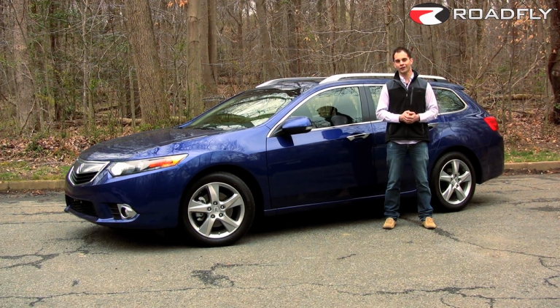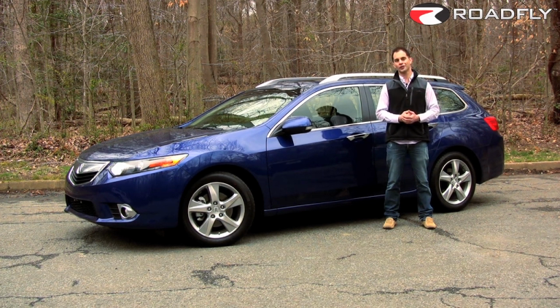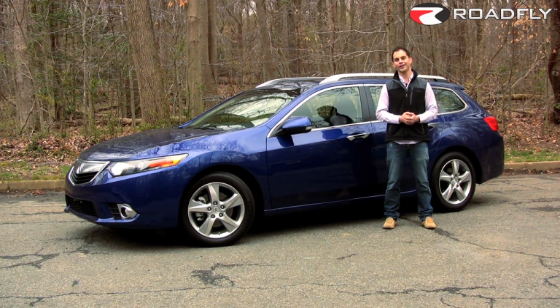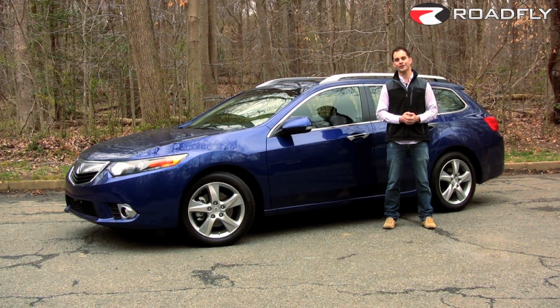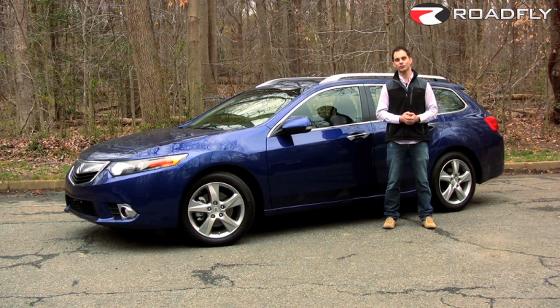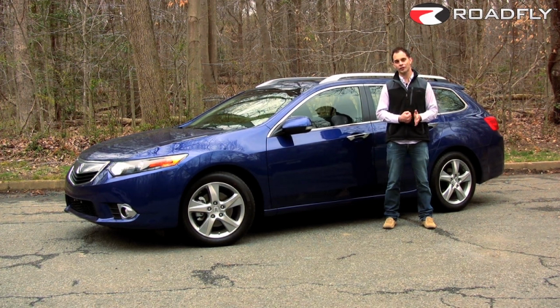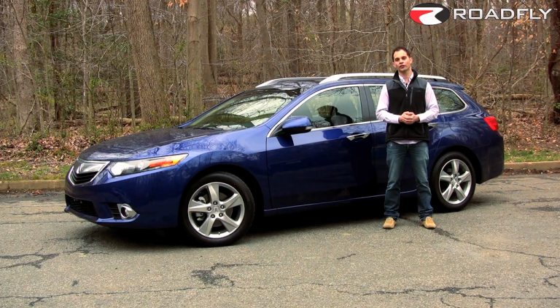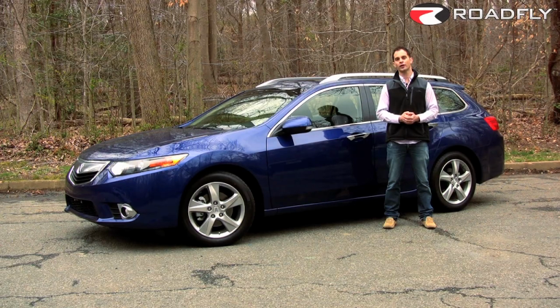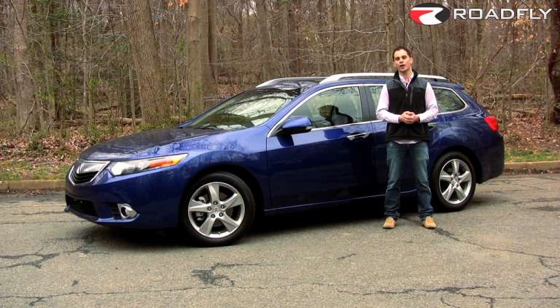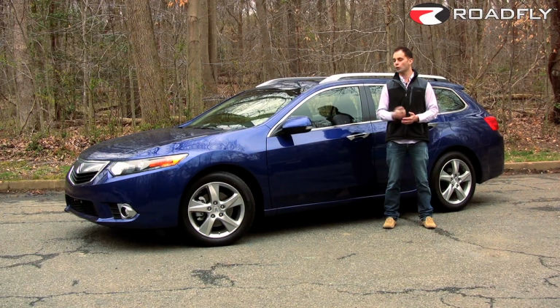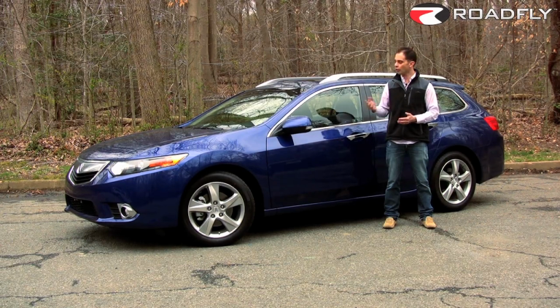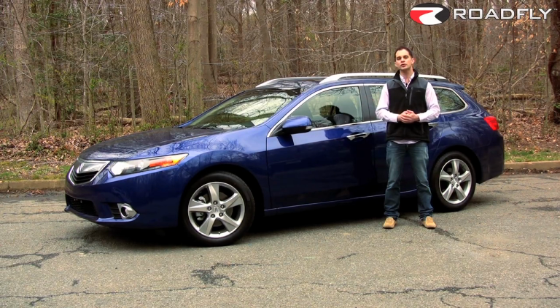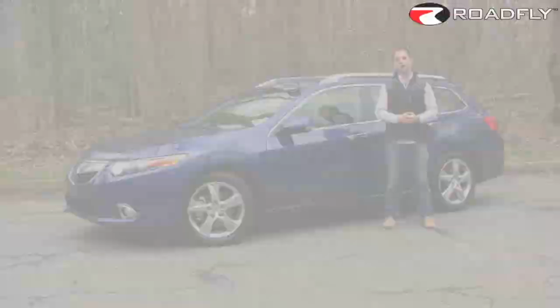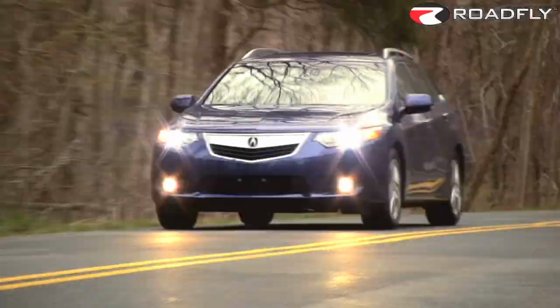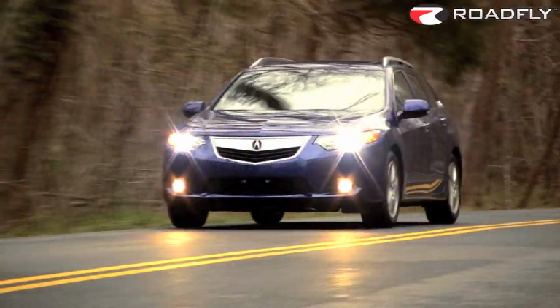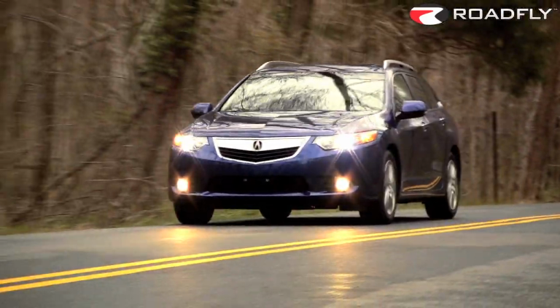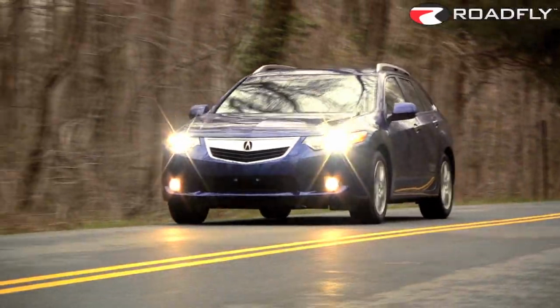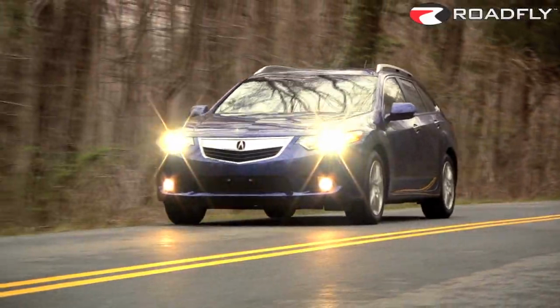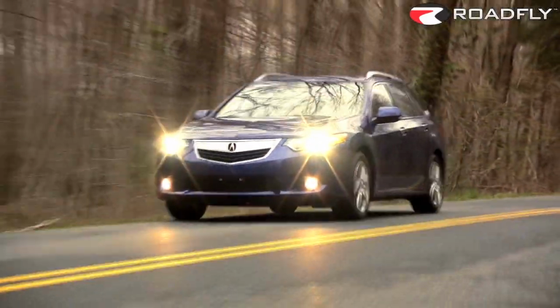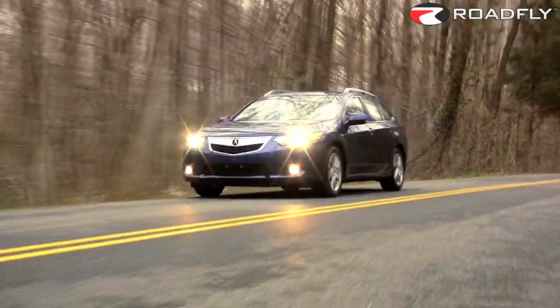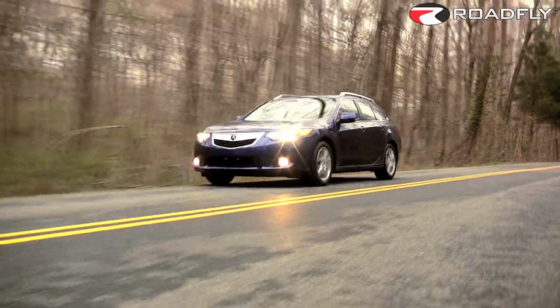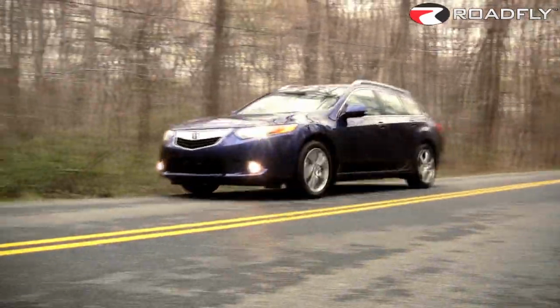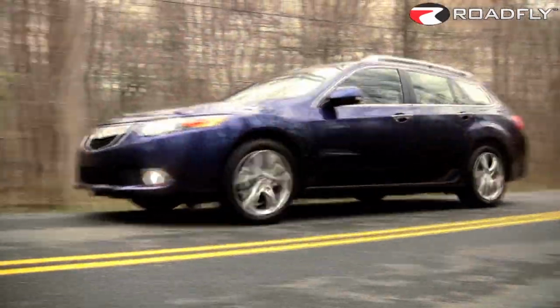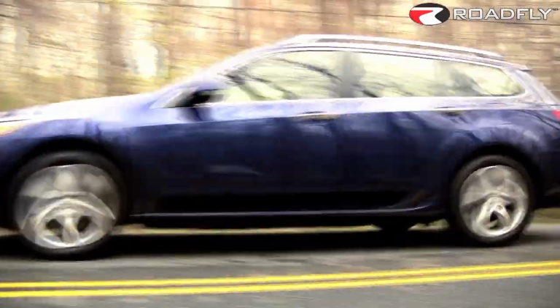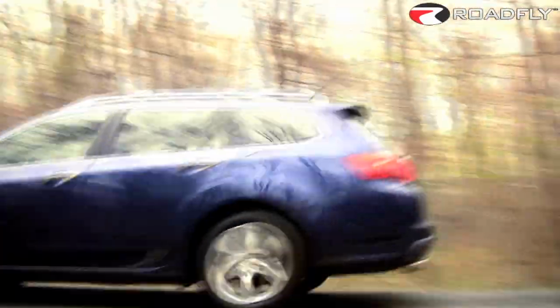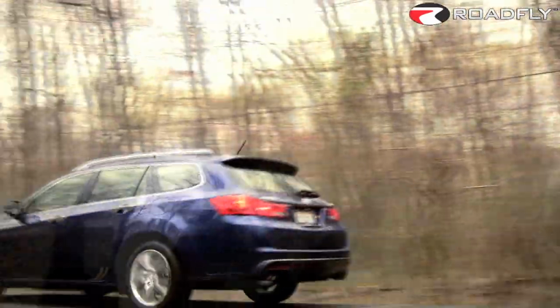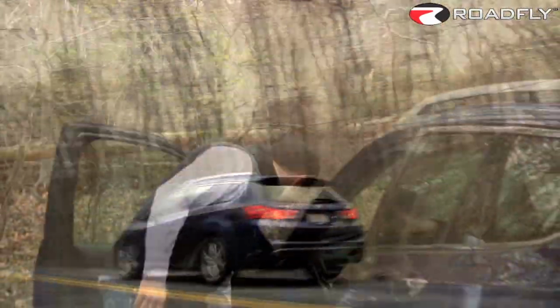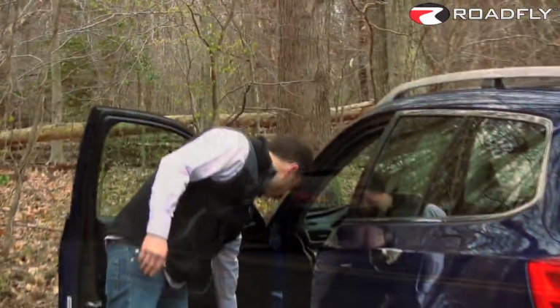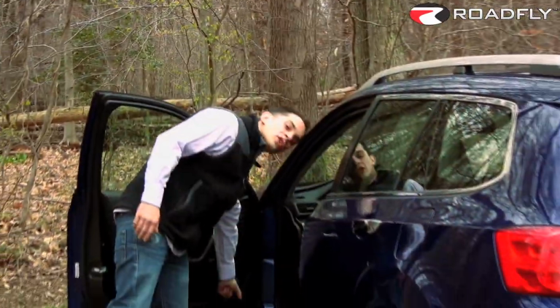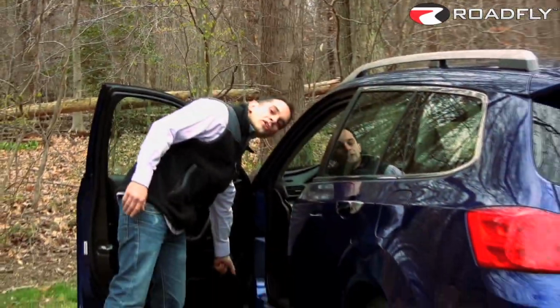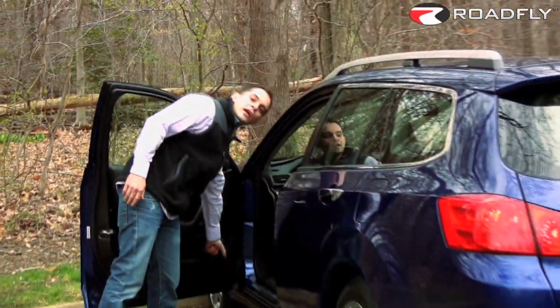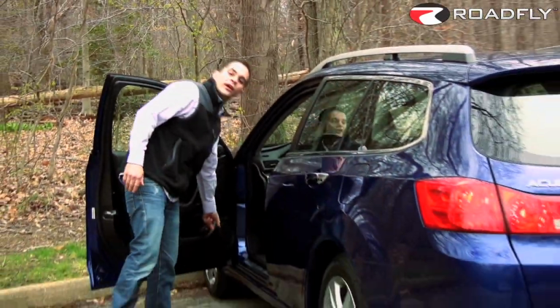So I'm going to try and keep it as objective as possible in my review of the all-new 2011 TSX Sport Wagon. This is simply a wagon version of Acura's already popular second-generation TSX.